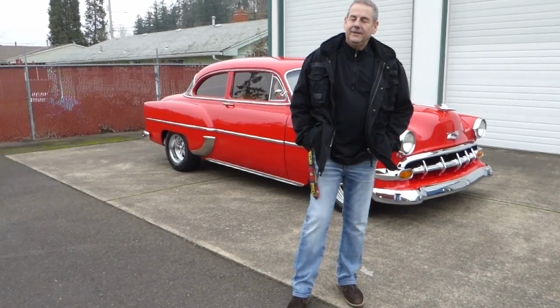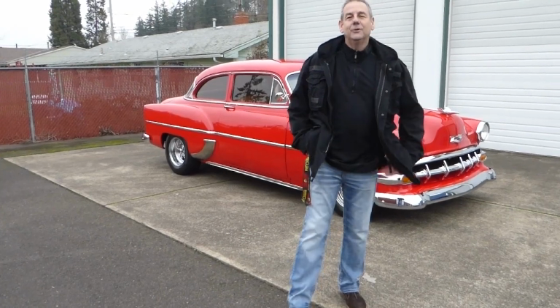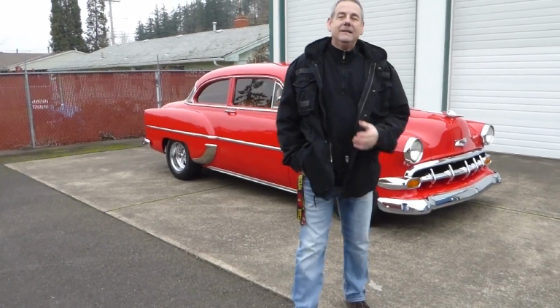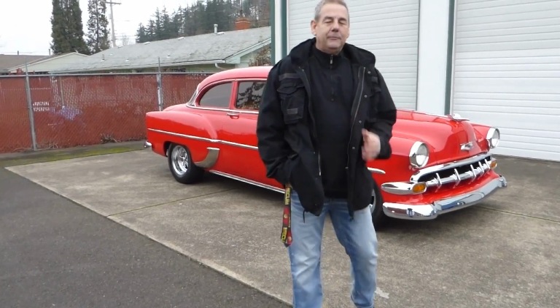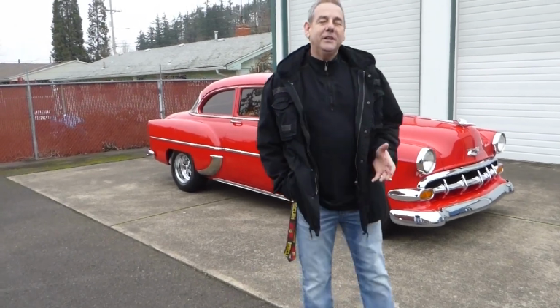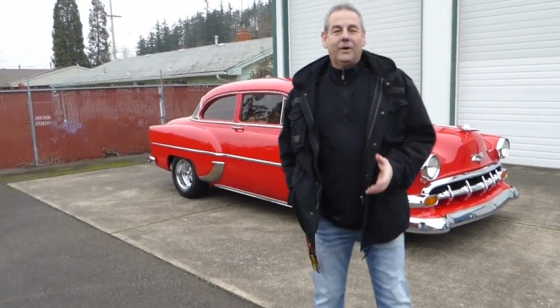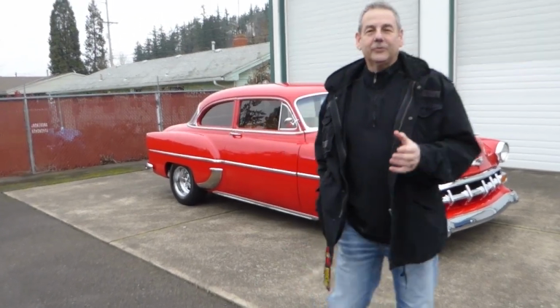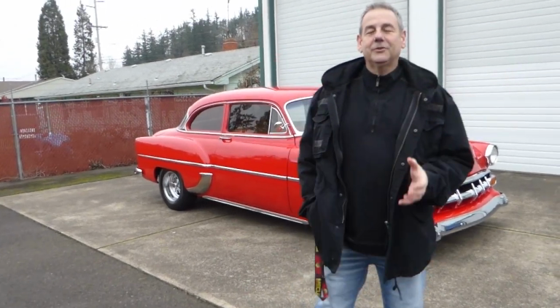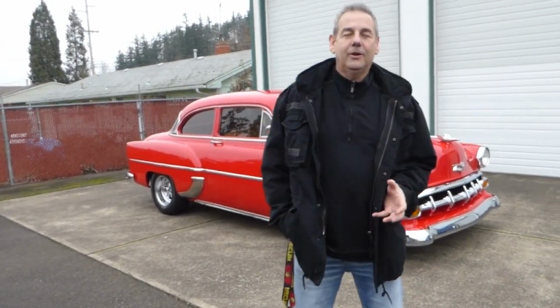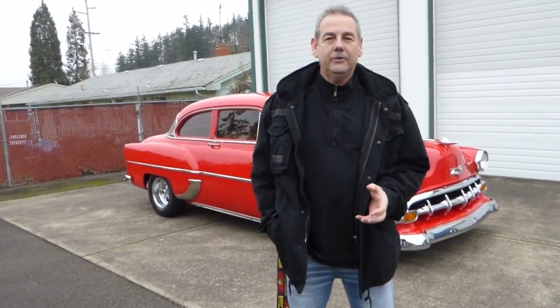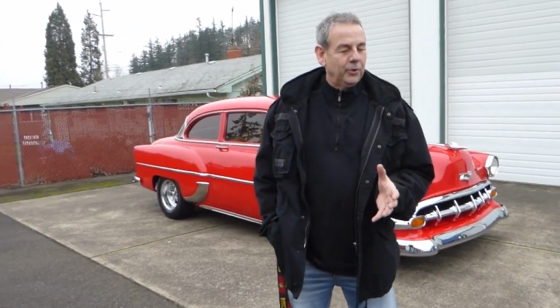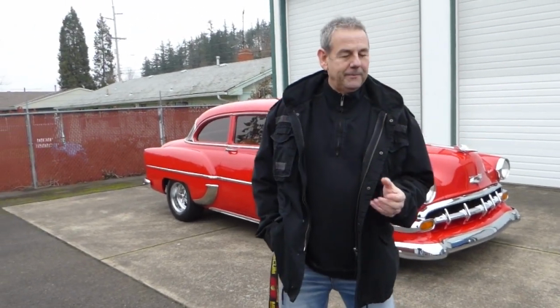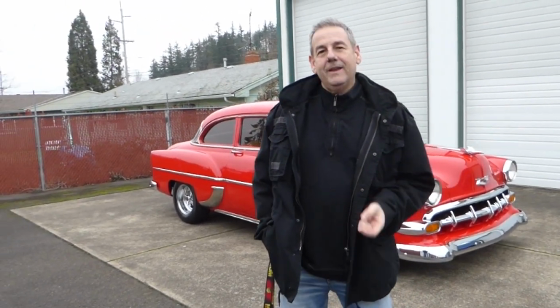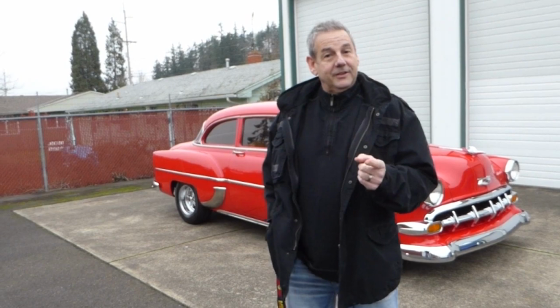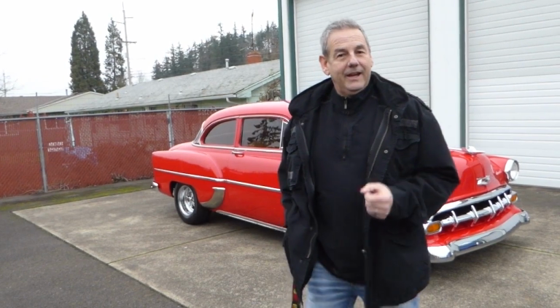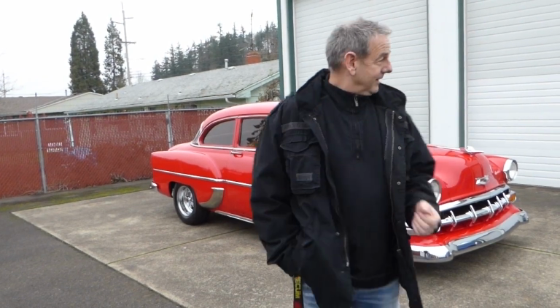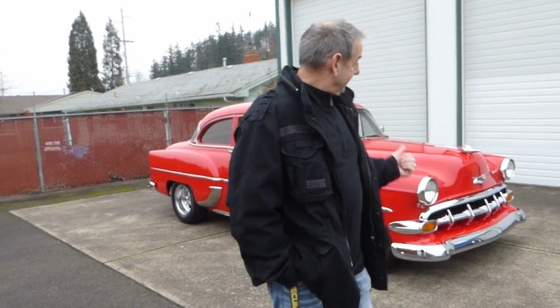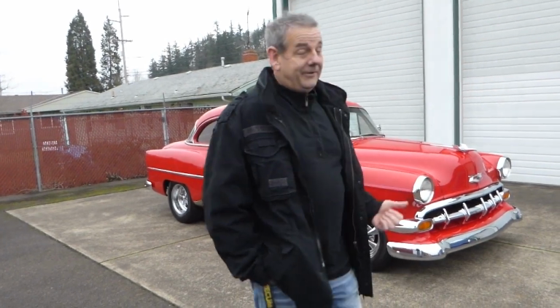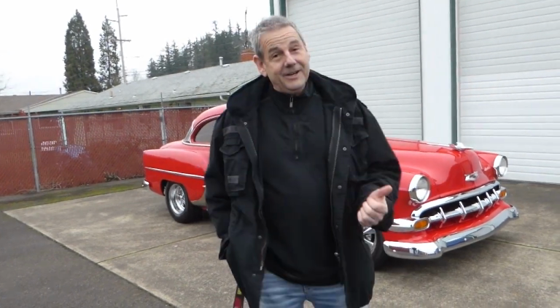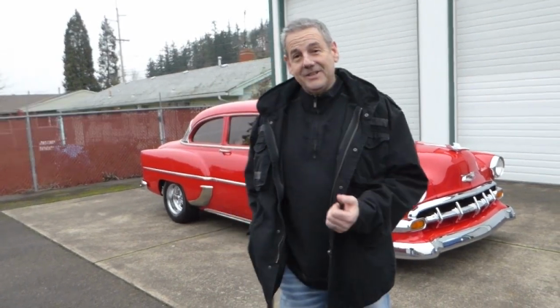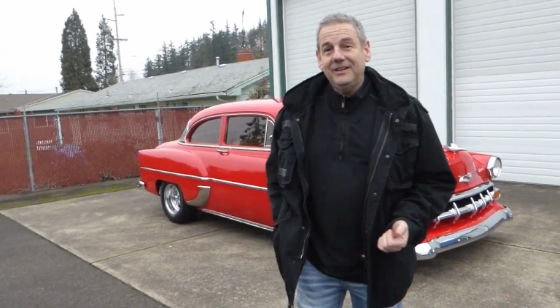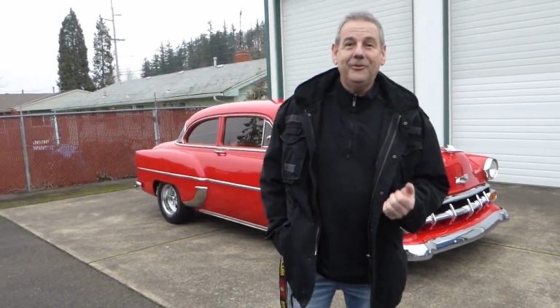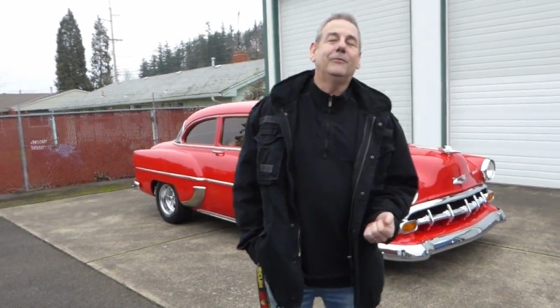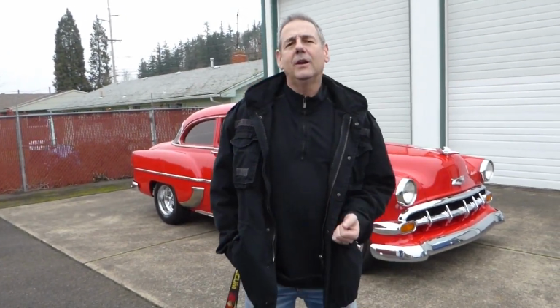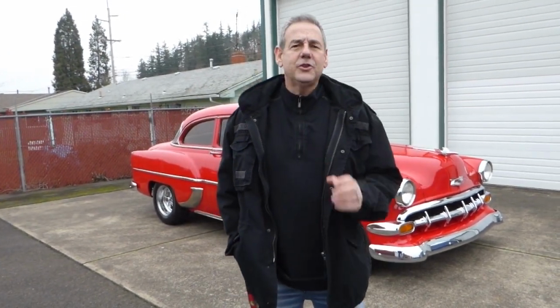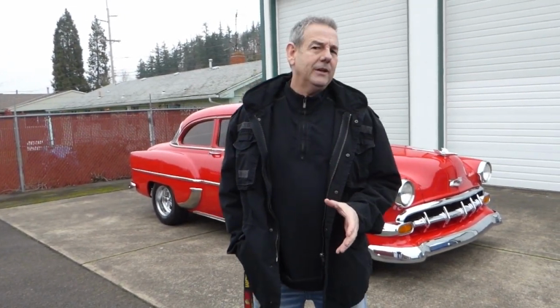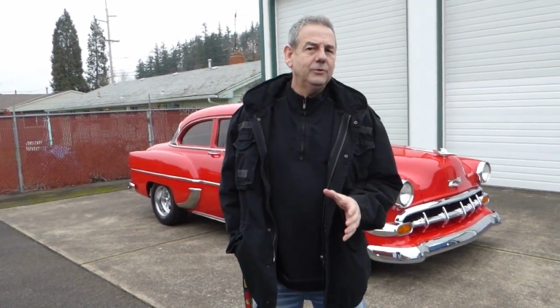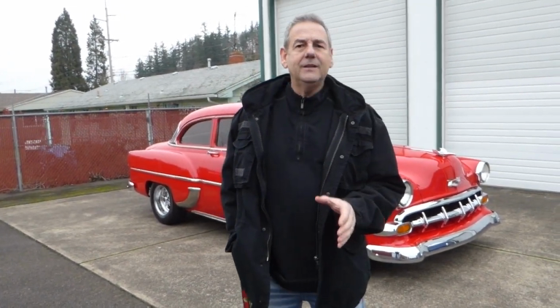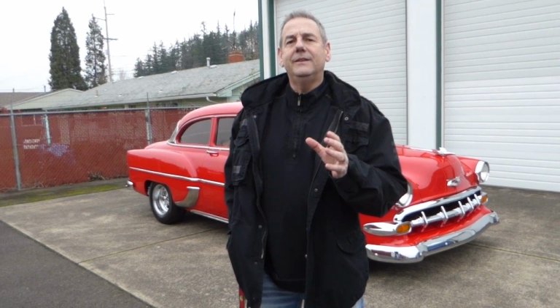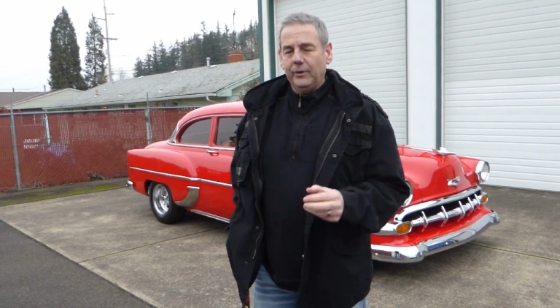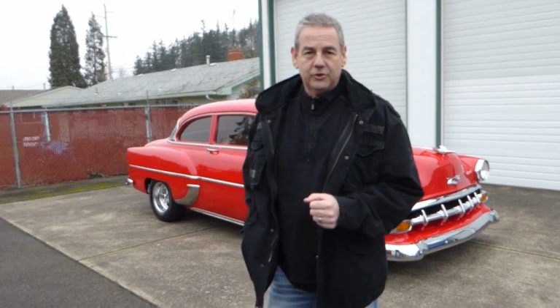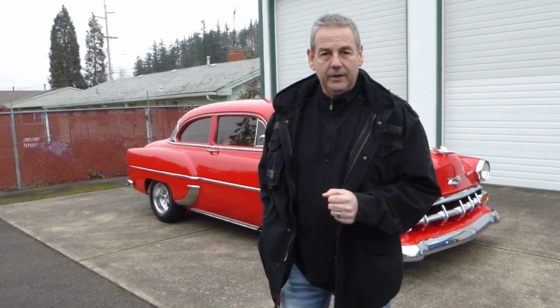Hello, I'm Rich Dean with West Coast Collector Cars in Oregon. And today, I've got a very nice 1954 Chevrolet 210 Delray to show you.